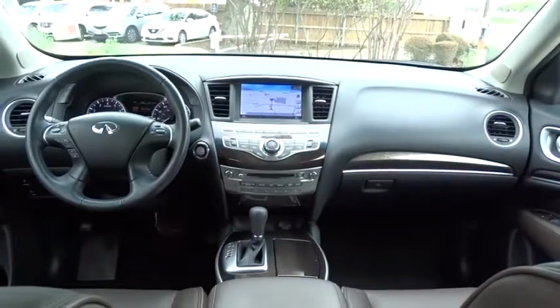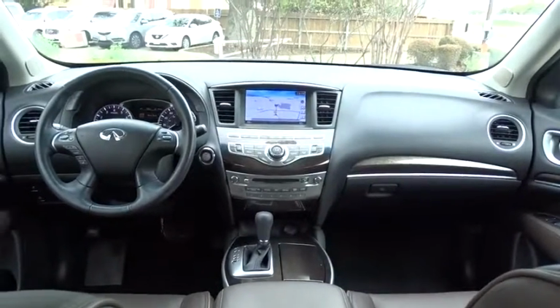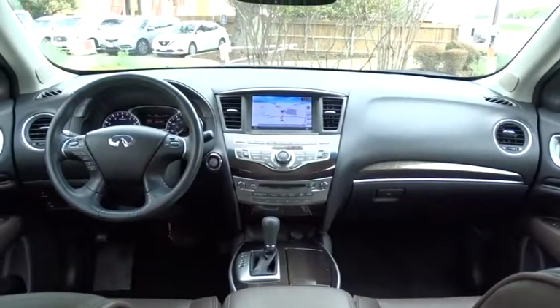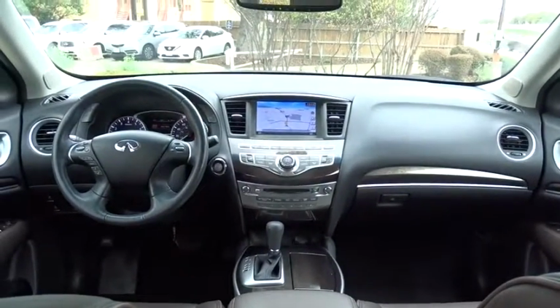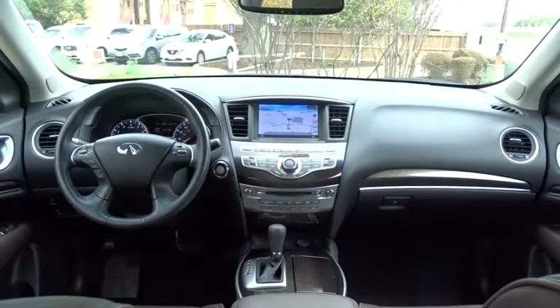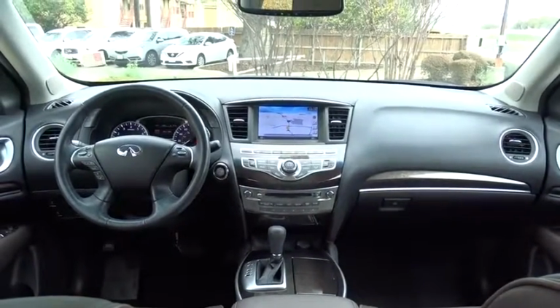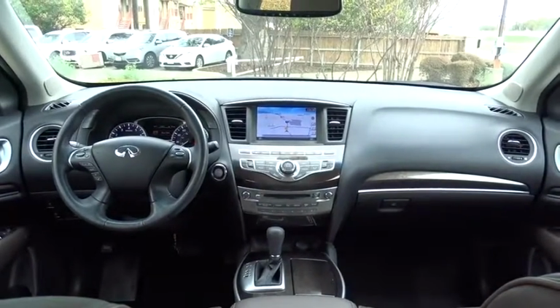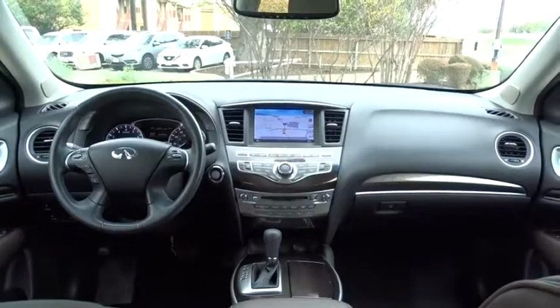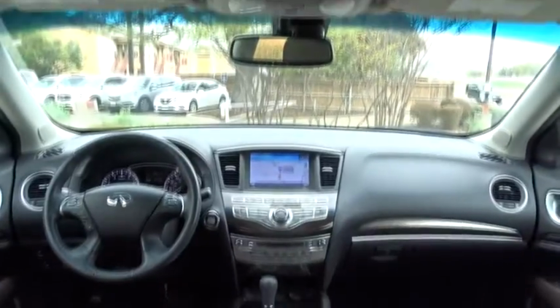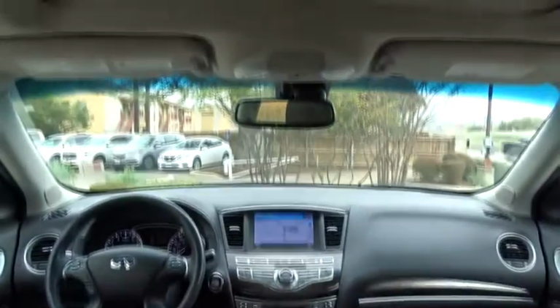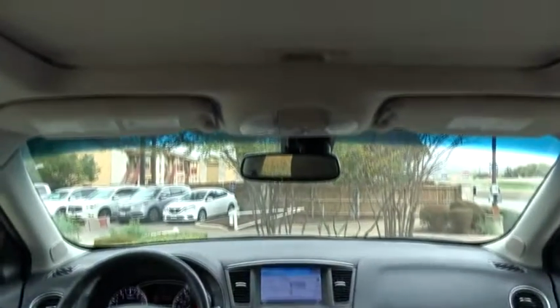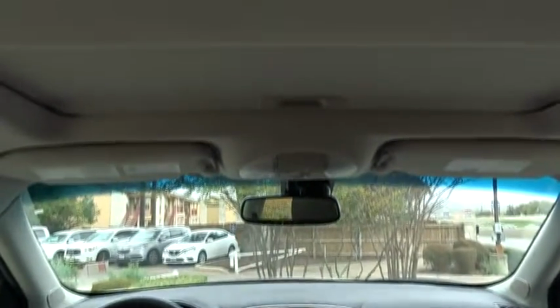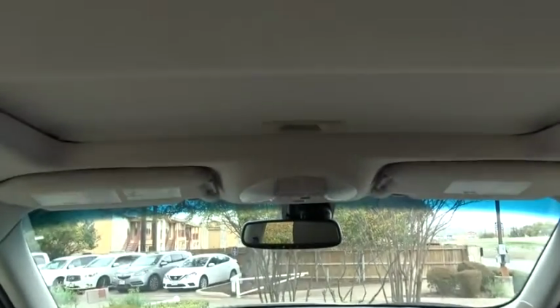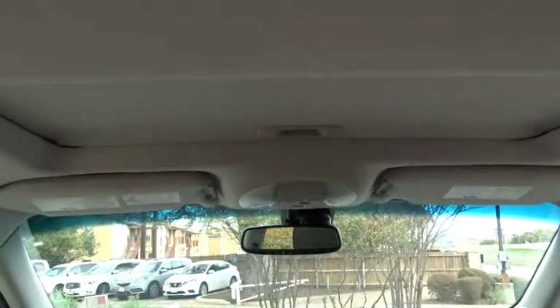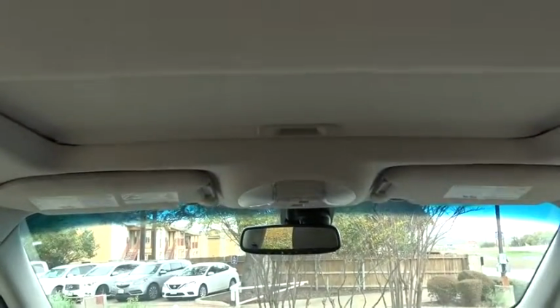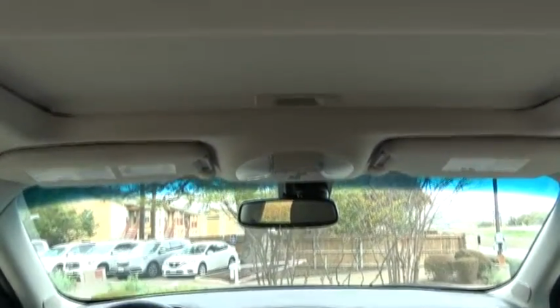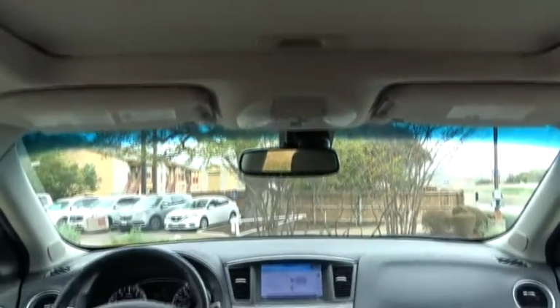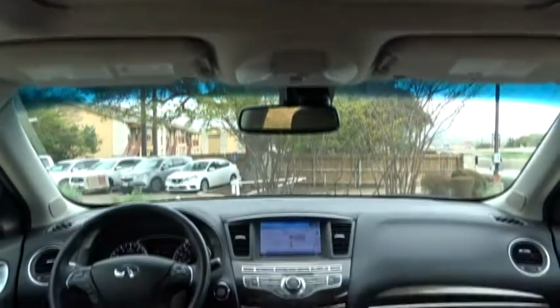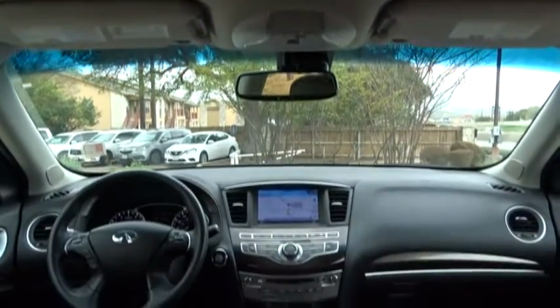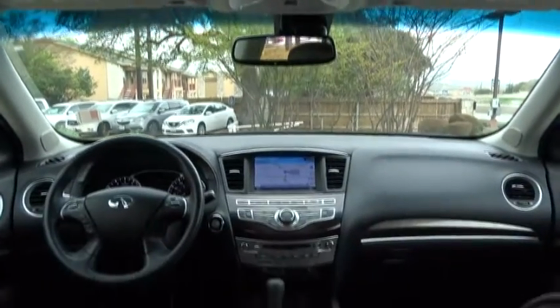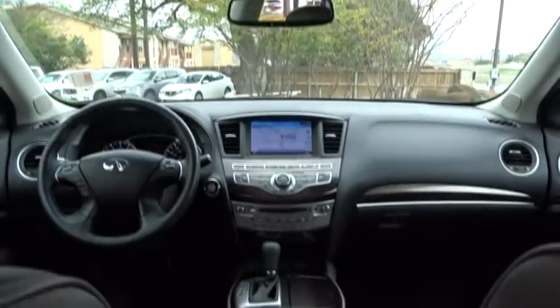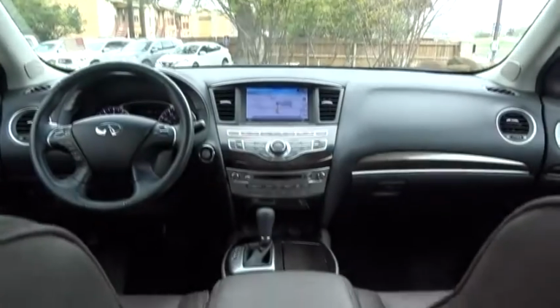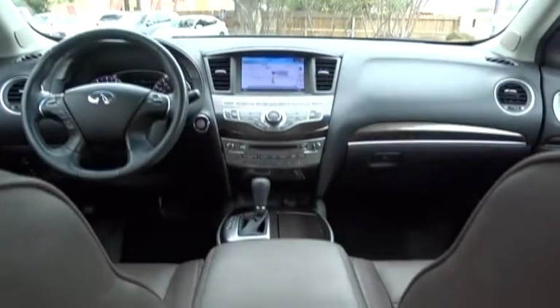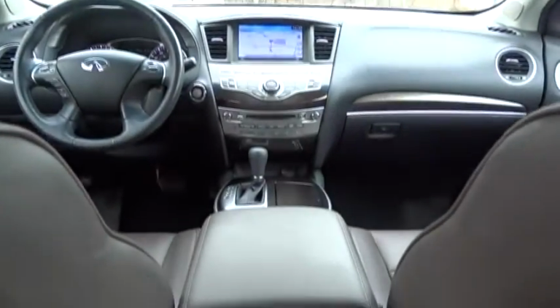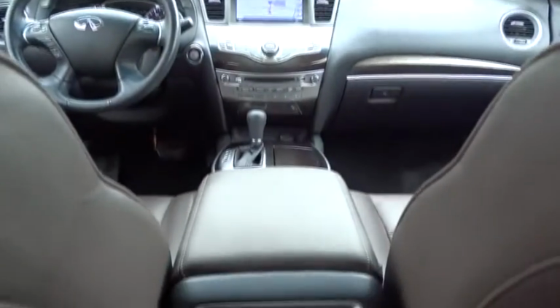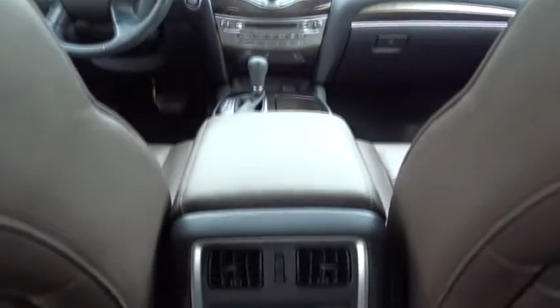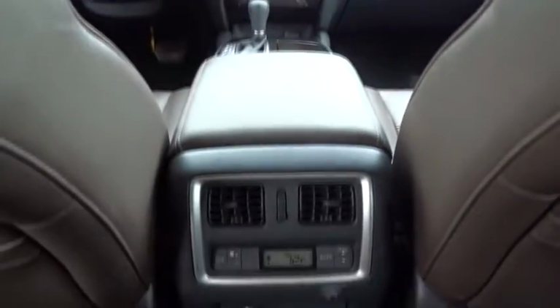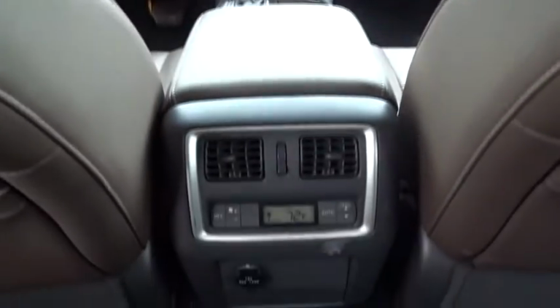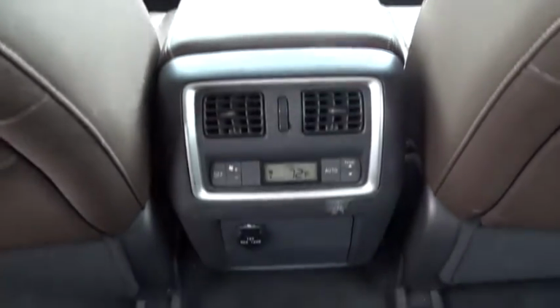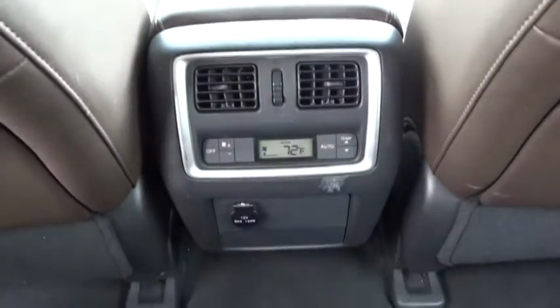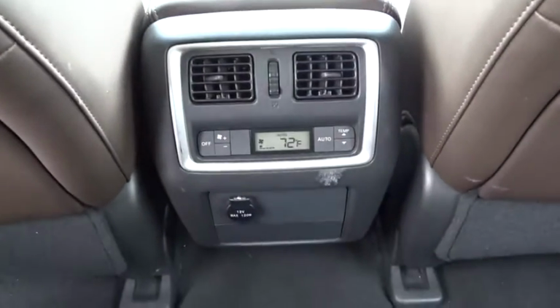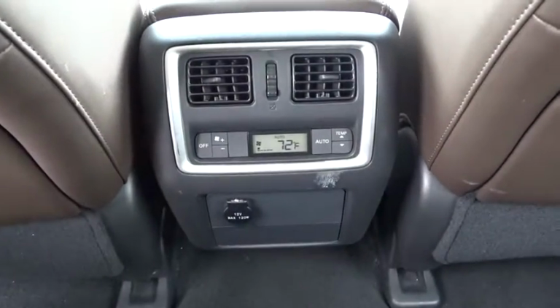Stability control, traction control, keyless entry, steering wheel audio controls, anti-lock braking system, power liftgate, power passenger seat, backup camera, moonroof.